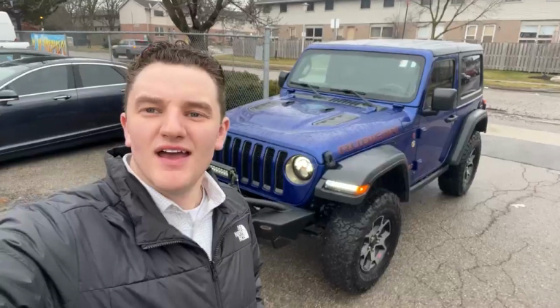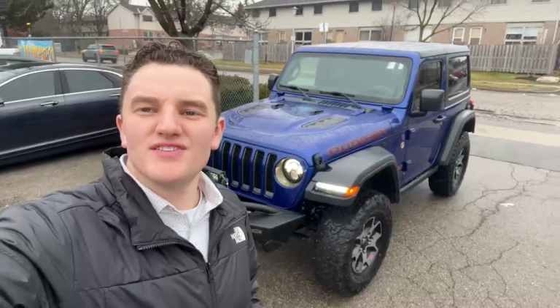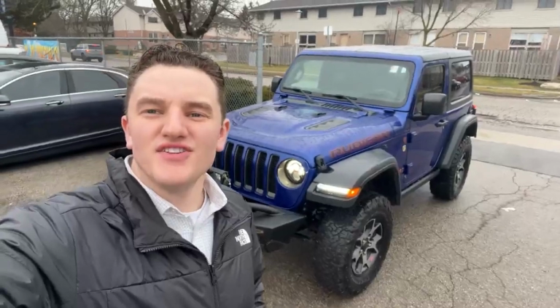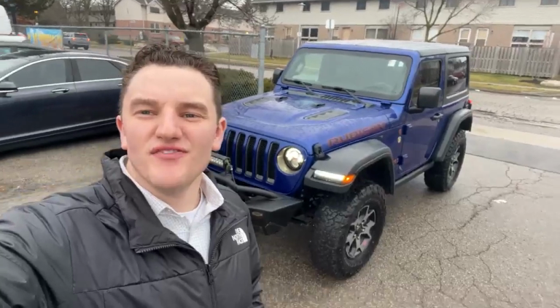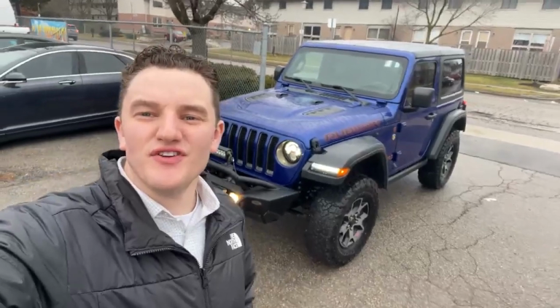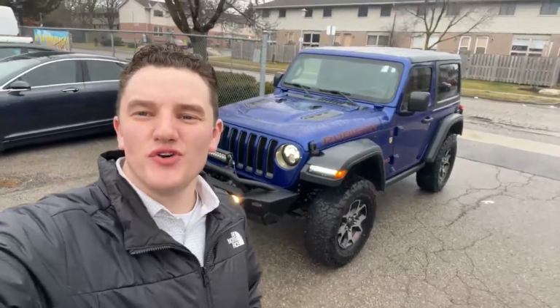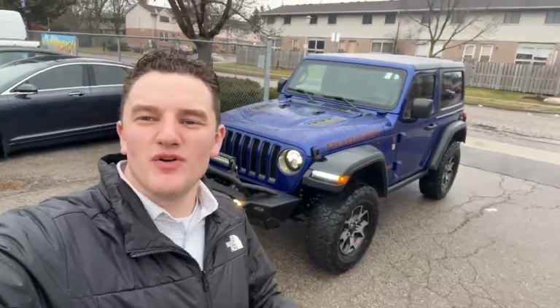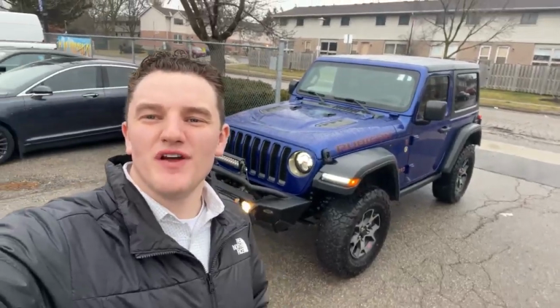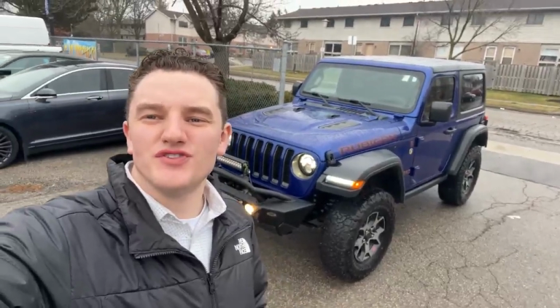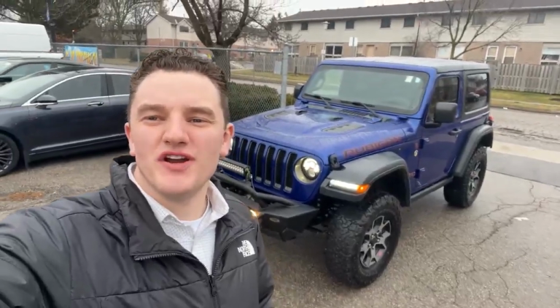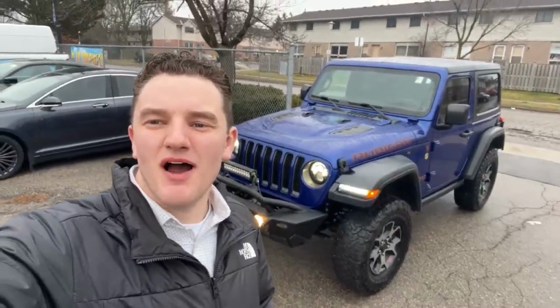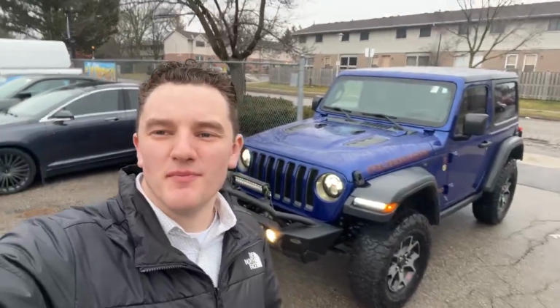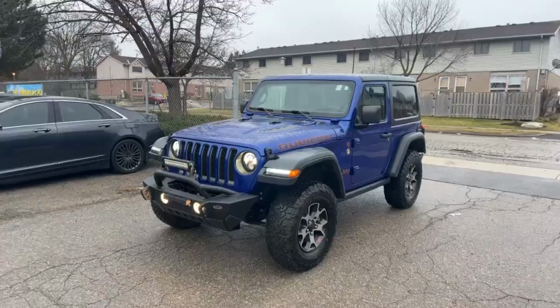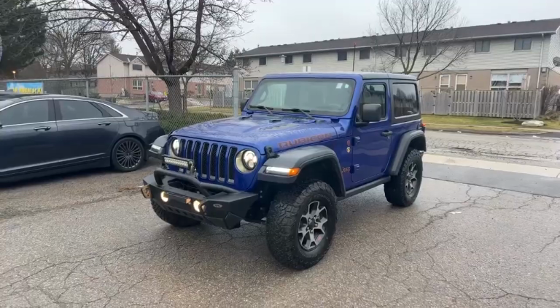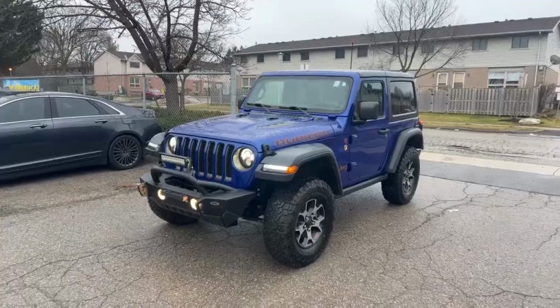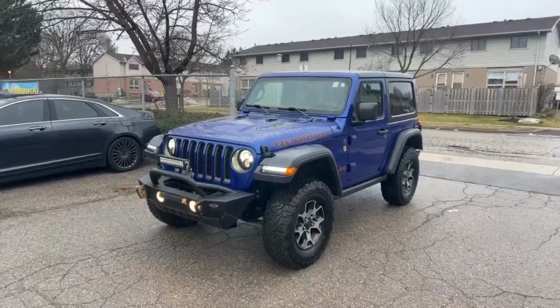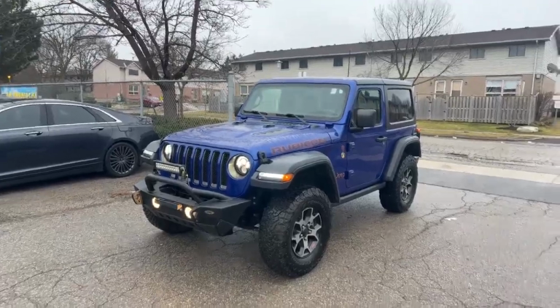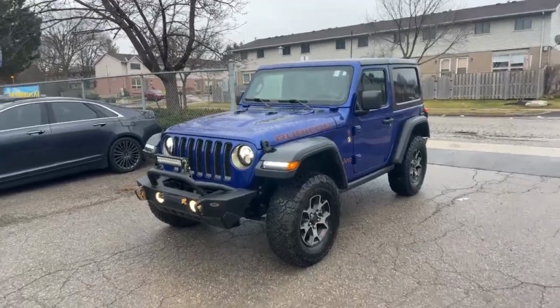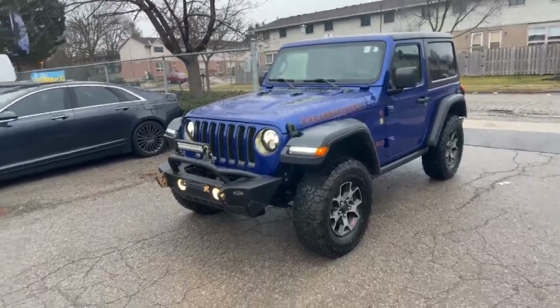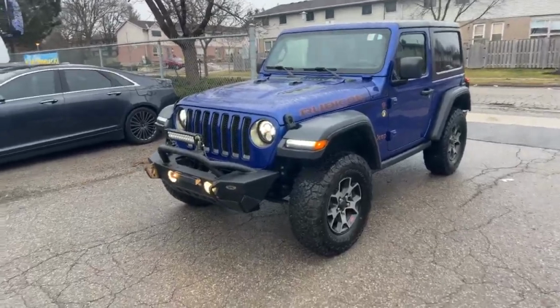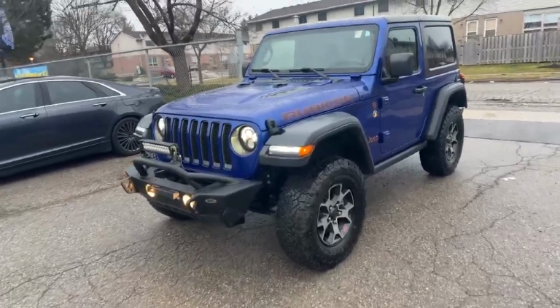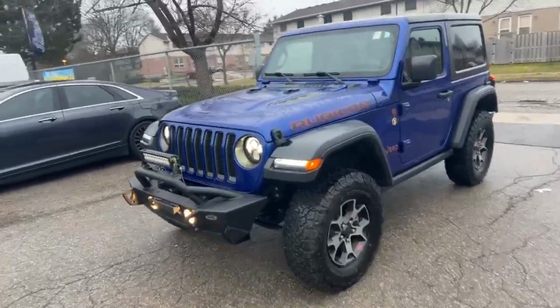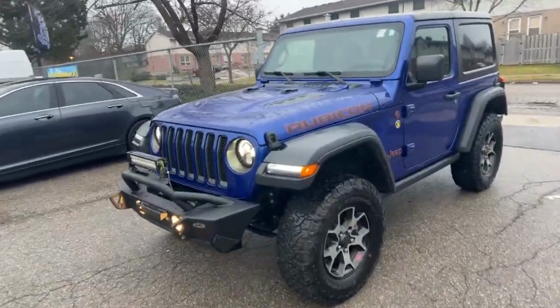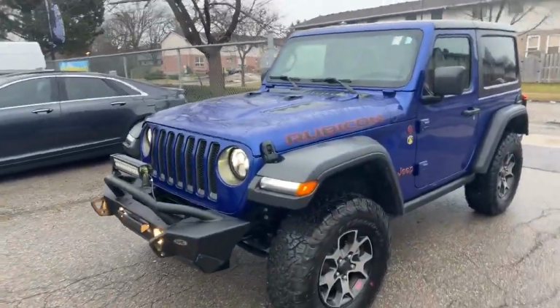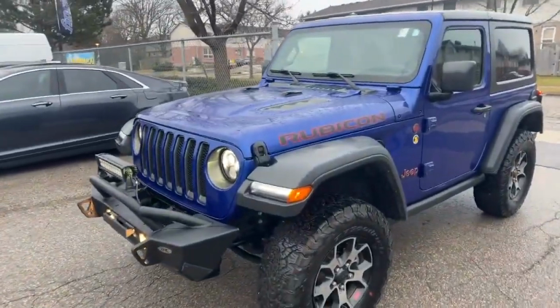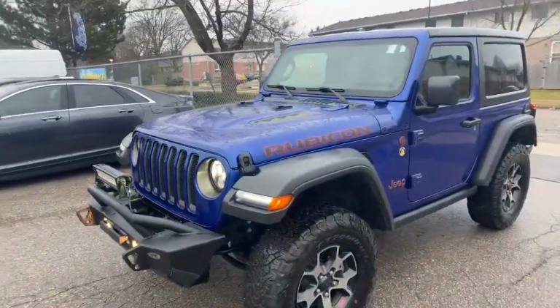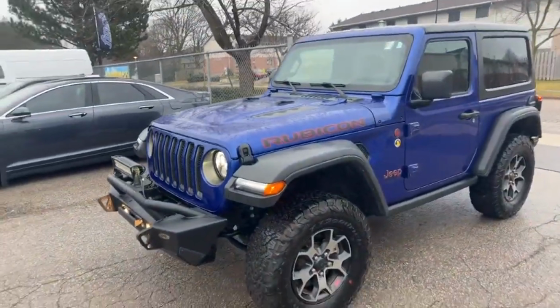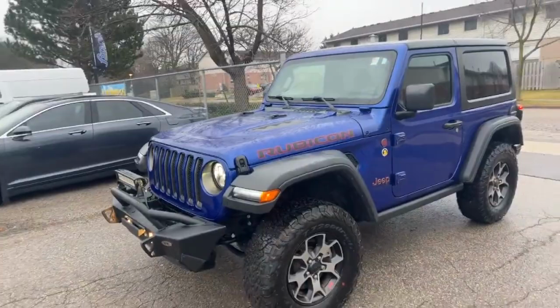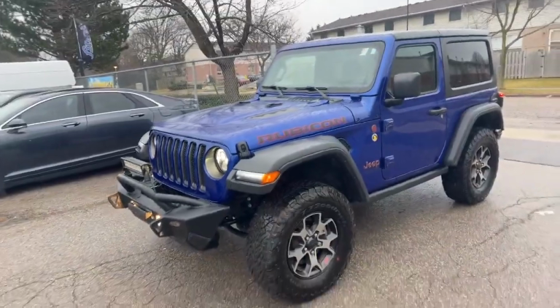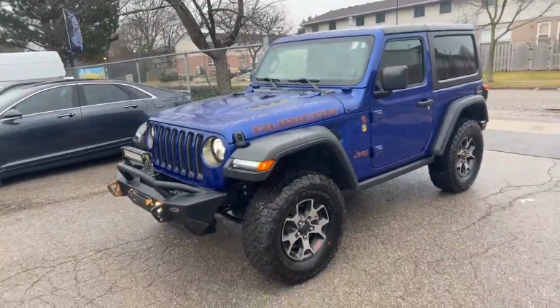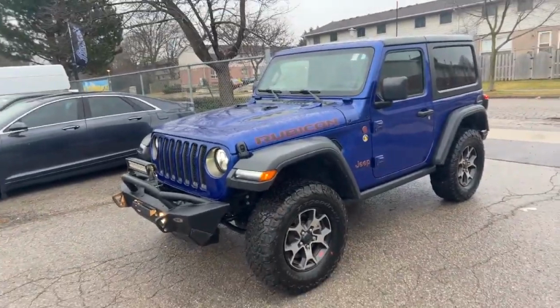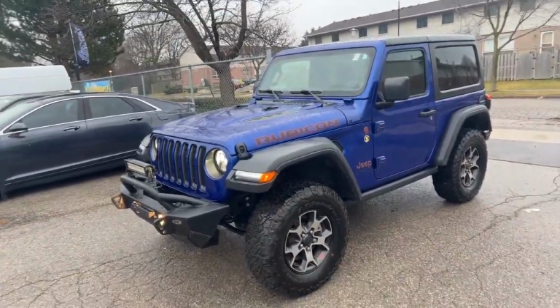Hey, it's Austin Young here from the Finch Auto Group. I want to show you around this recent trade-in here behind me — a 2018 Jeep Wrangler Rubicon 2-door.